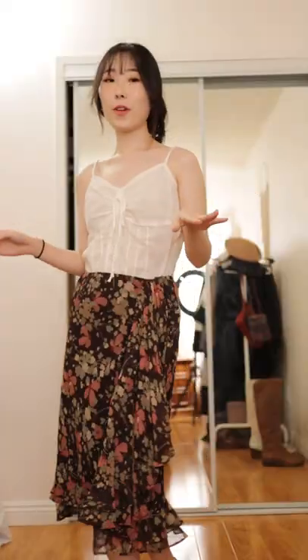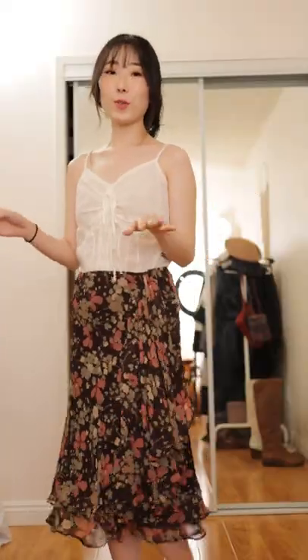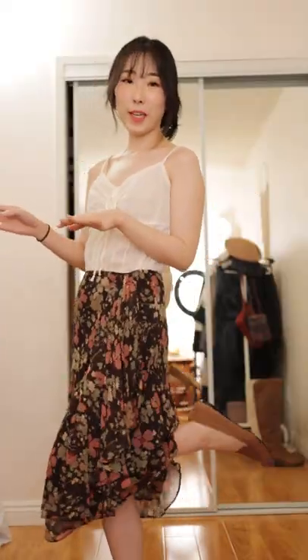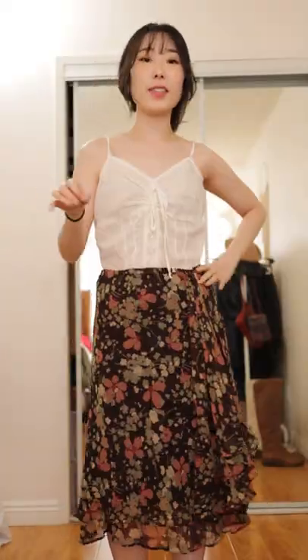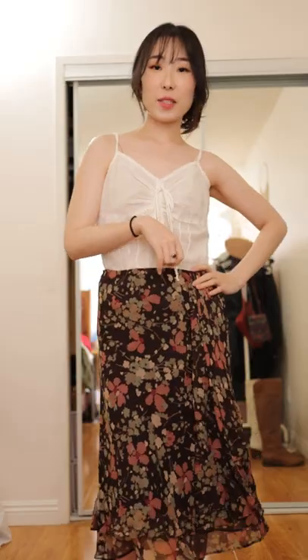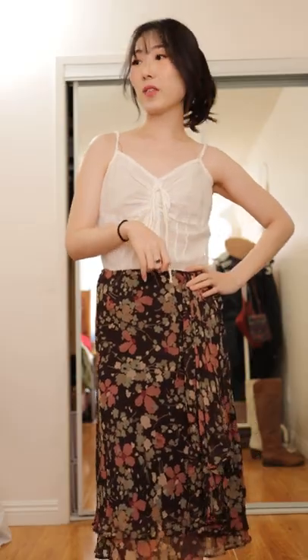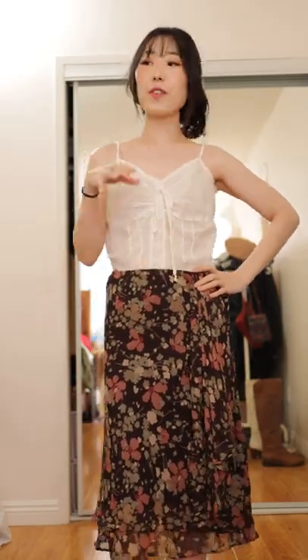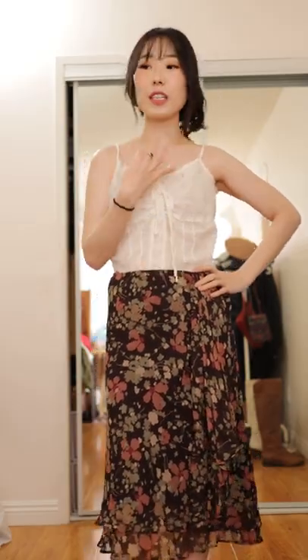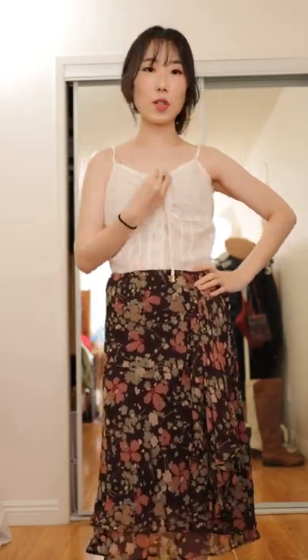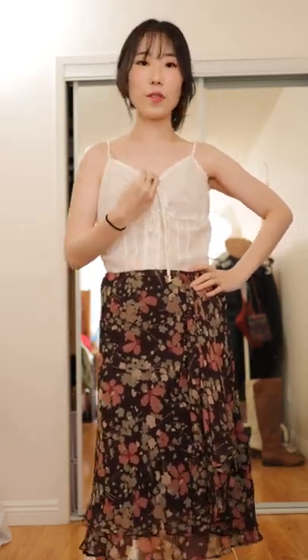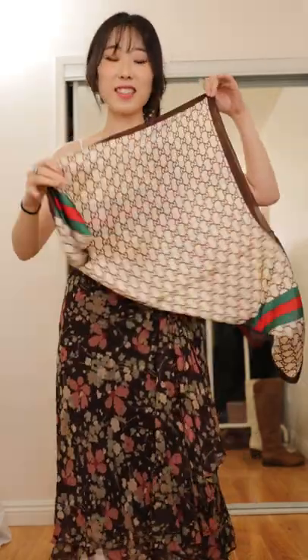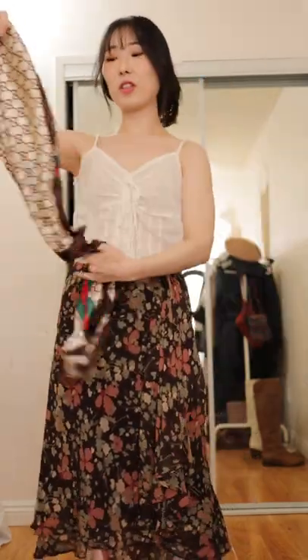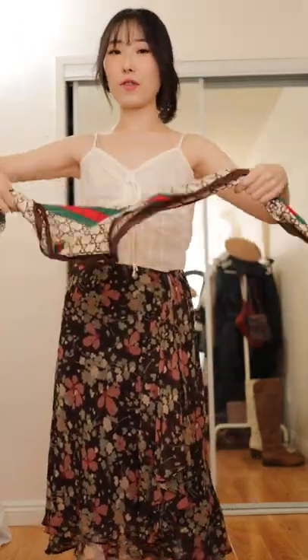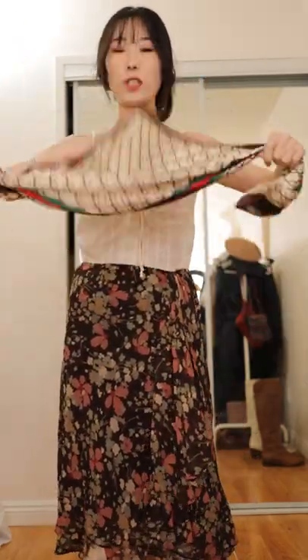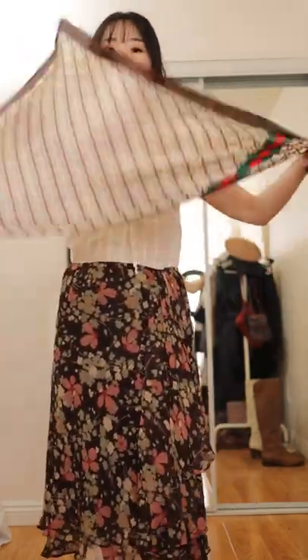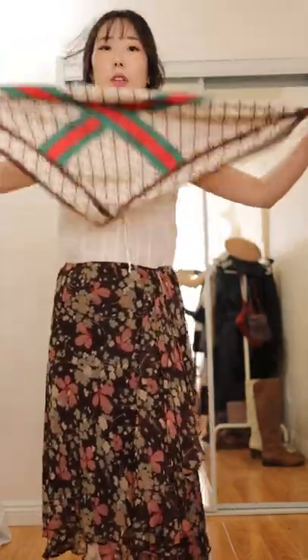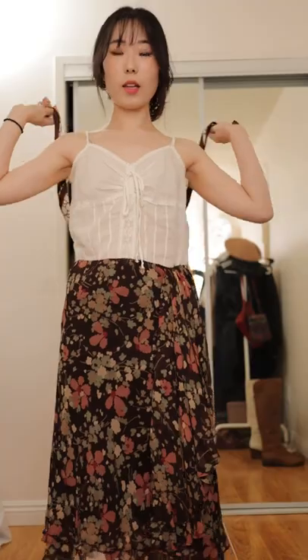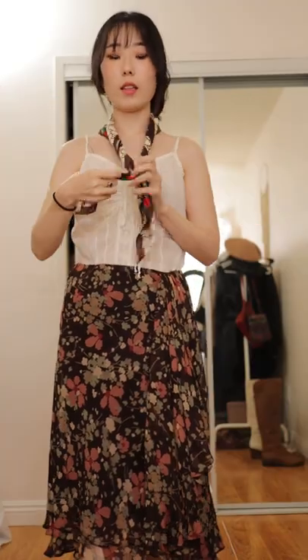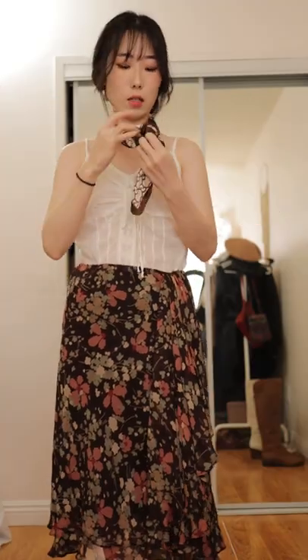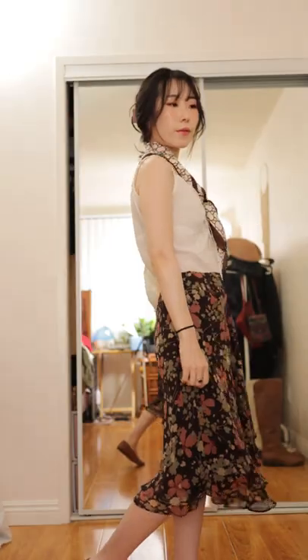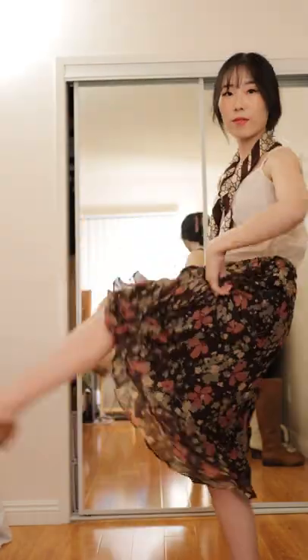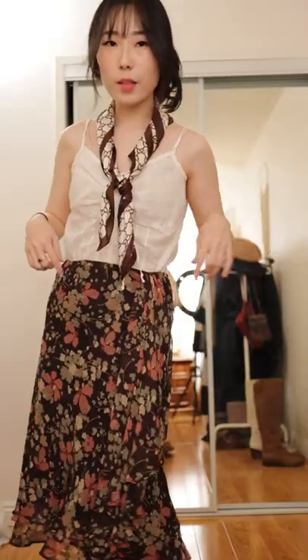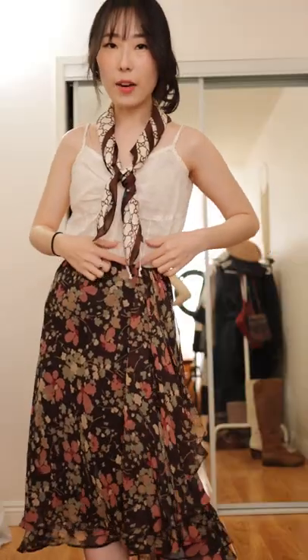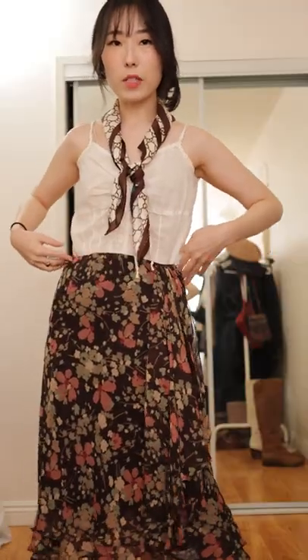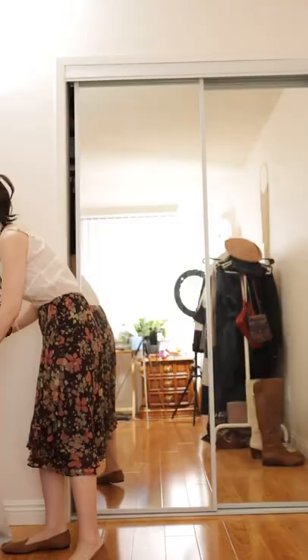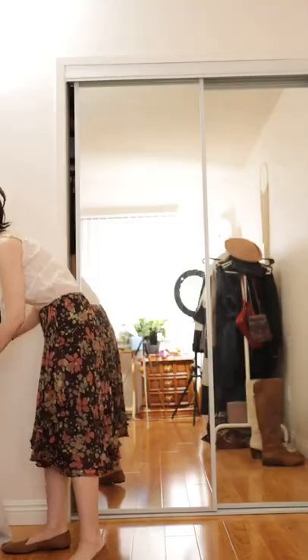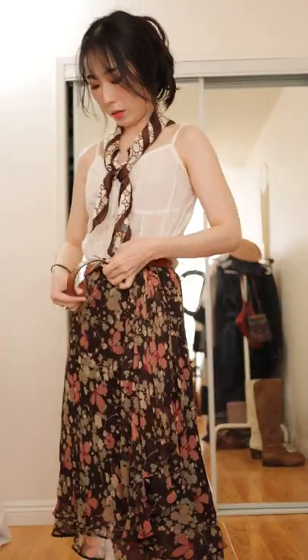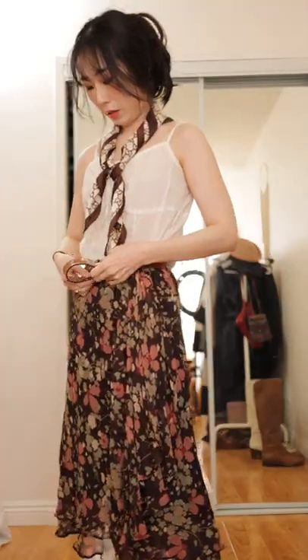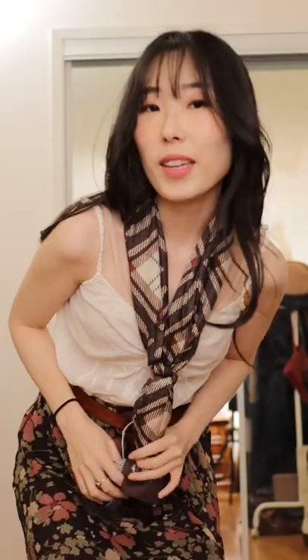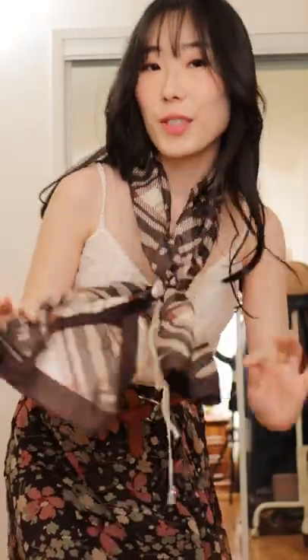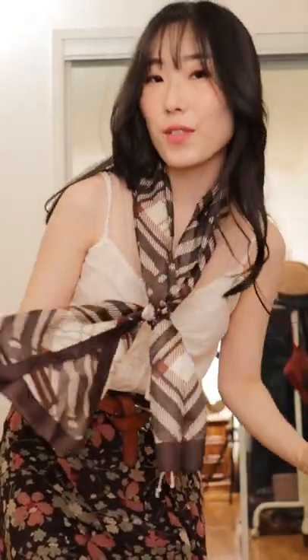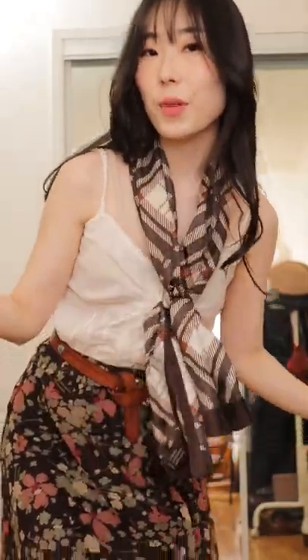So far it looks pretty plain, but let's add some accessories. I feel like it needs a scarf. I got this little knock-off Gucci scarf over here, and then I think I'm gonna add a belt. Never mind — I changed out the scarf to this one.